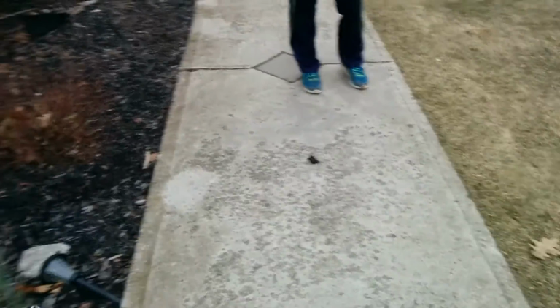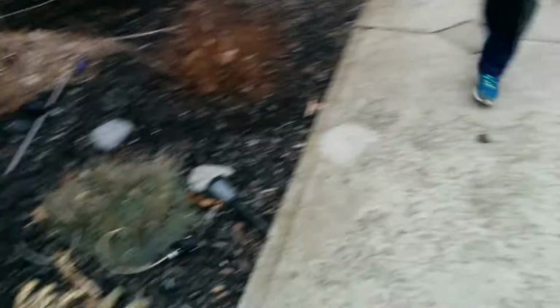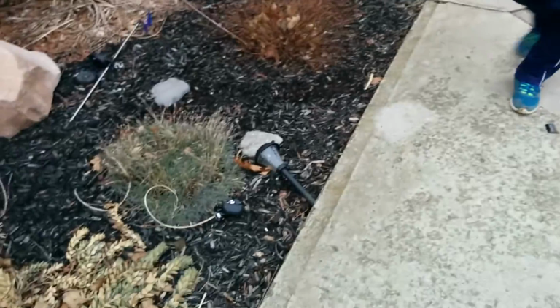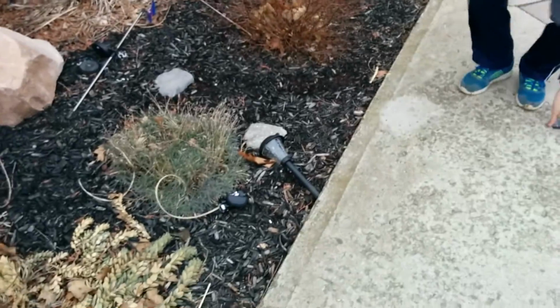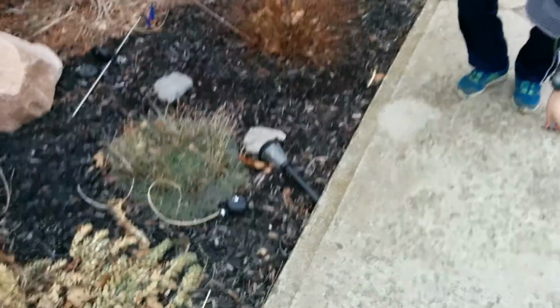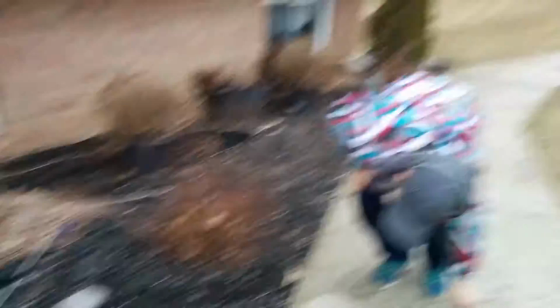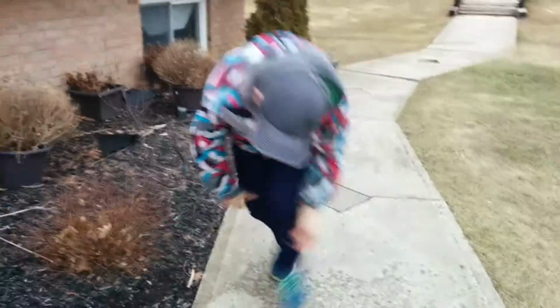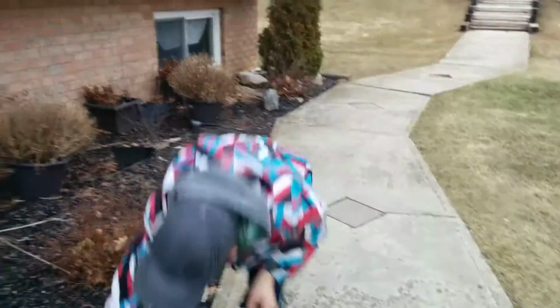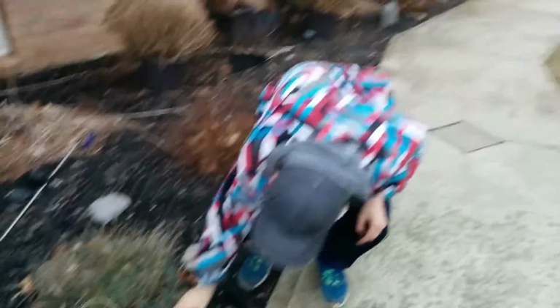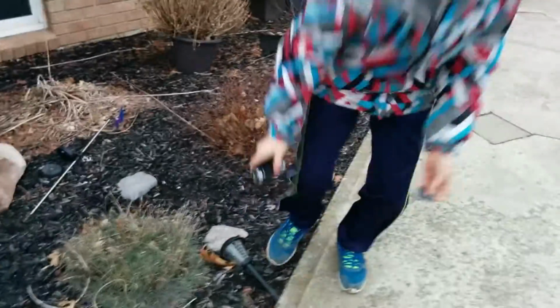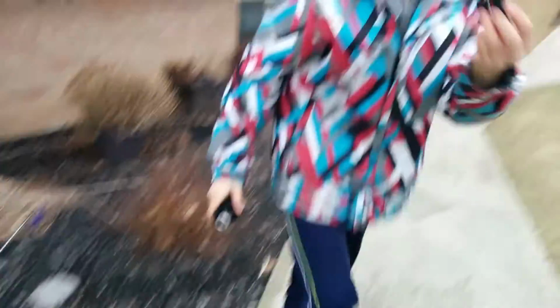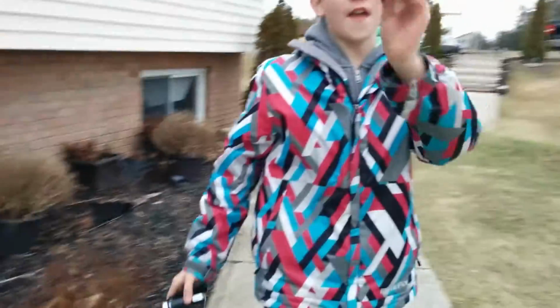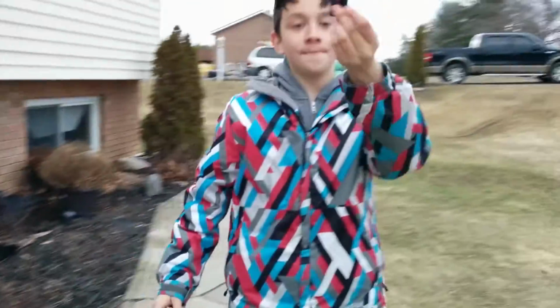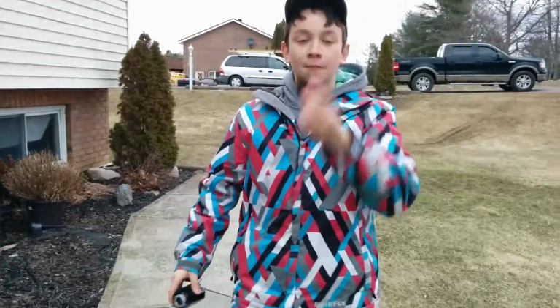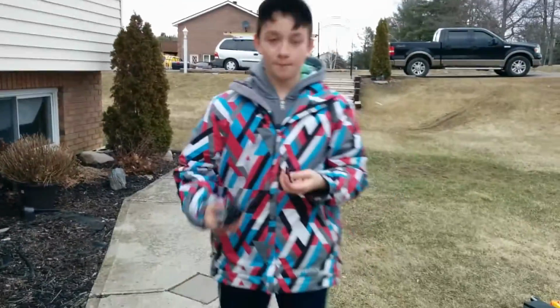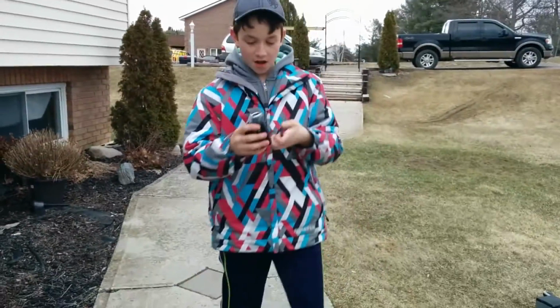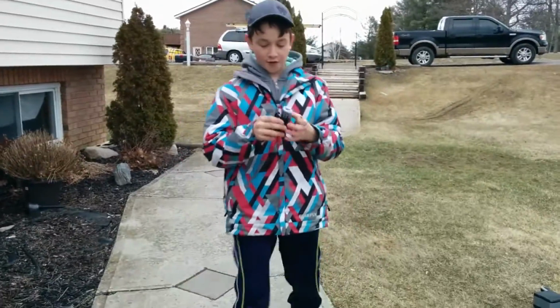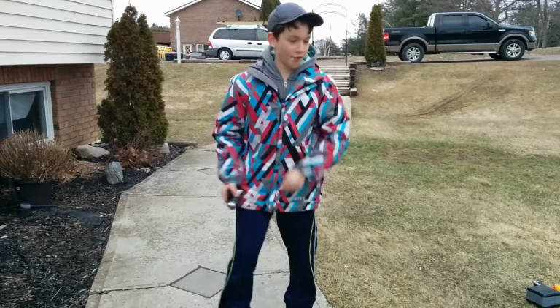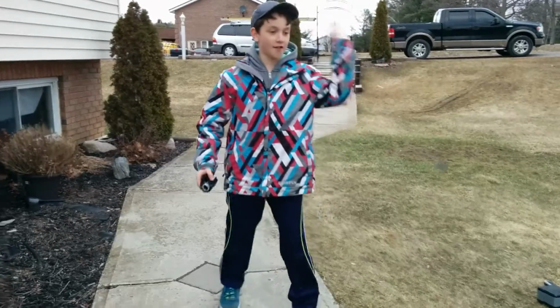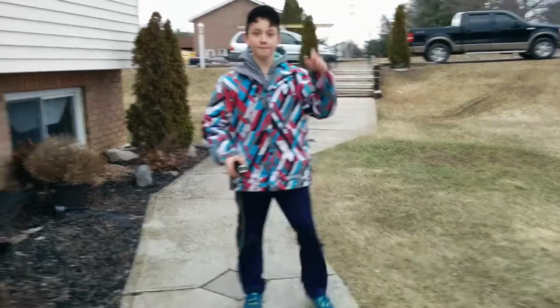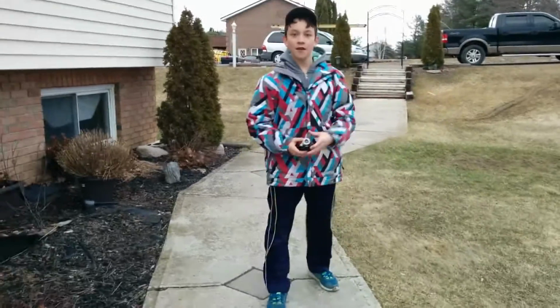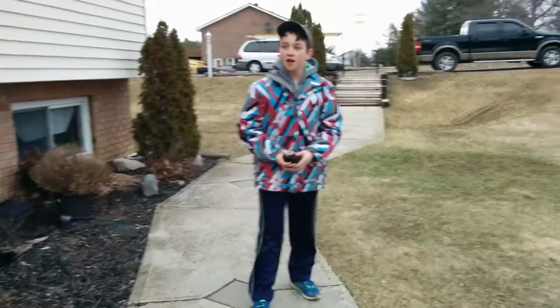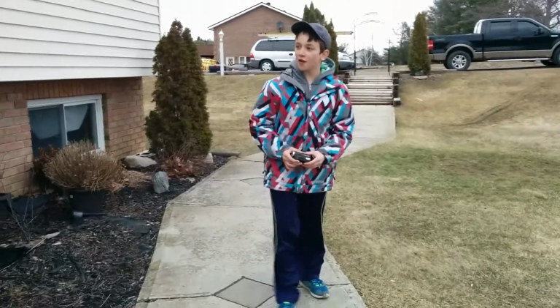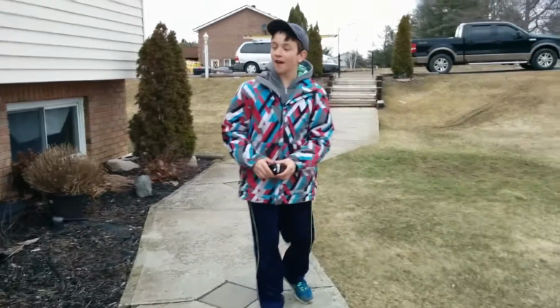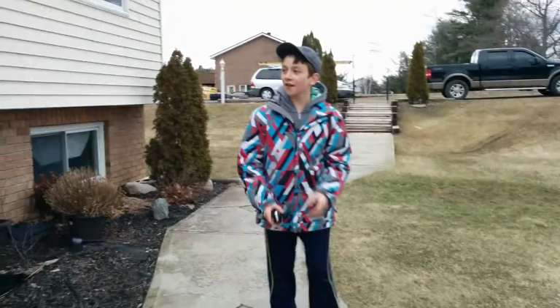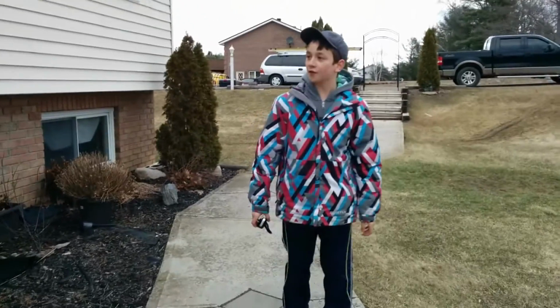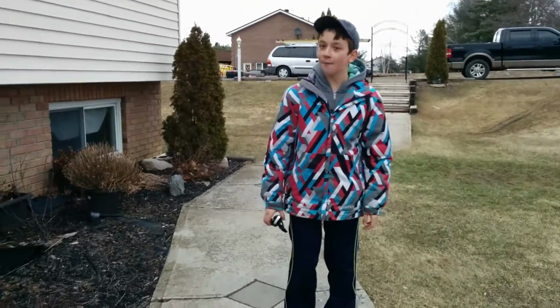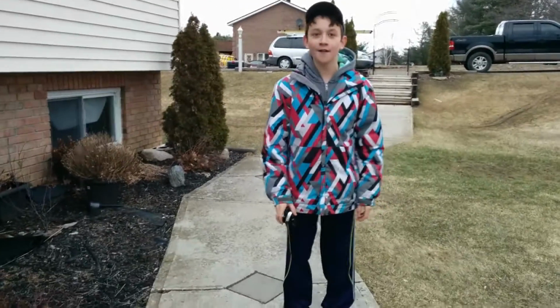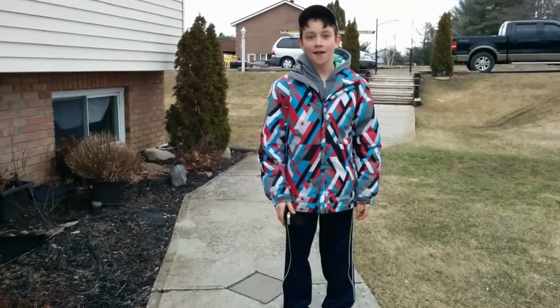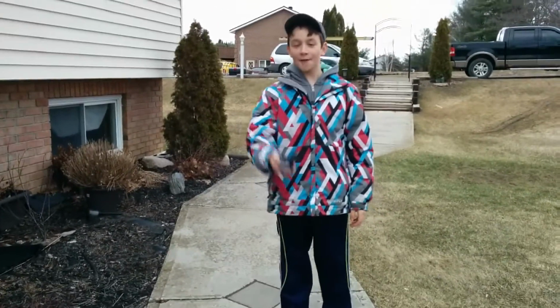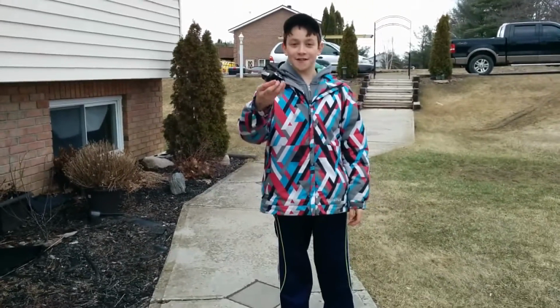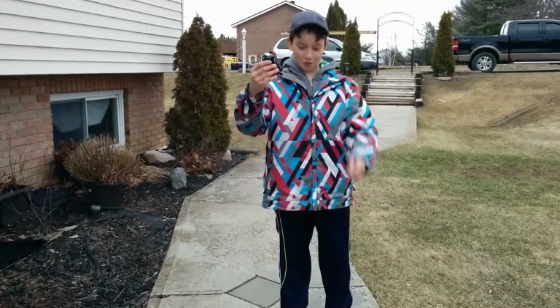All right, it just broke off the cover, so we're going to throw it outside. Dogs are barking at us. And we're just going to smash it.